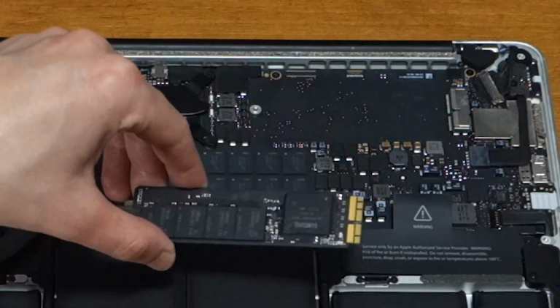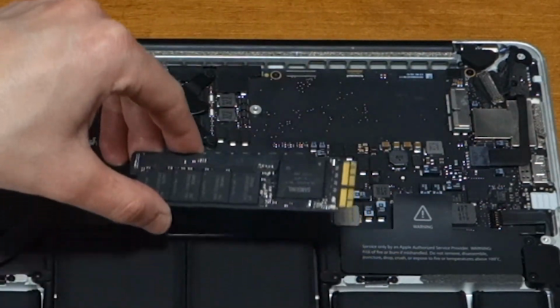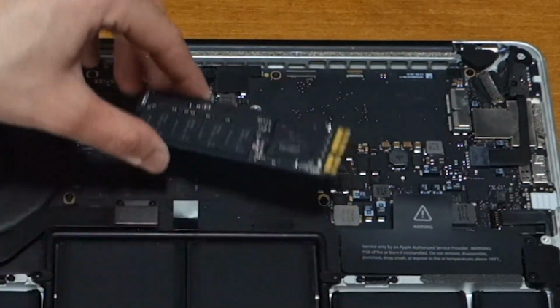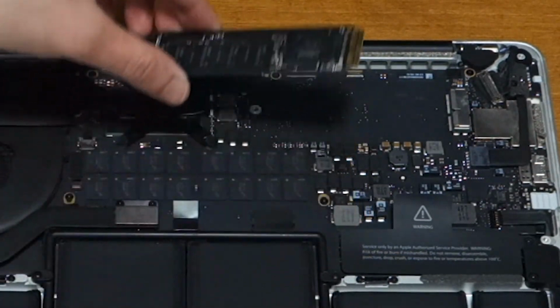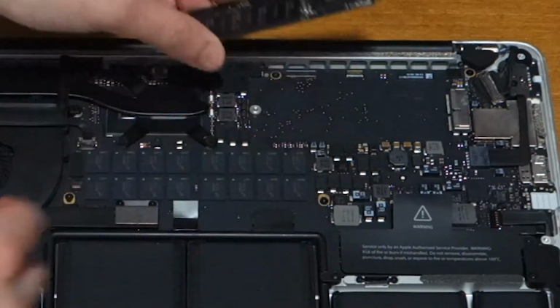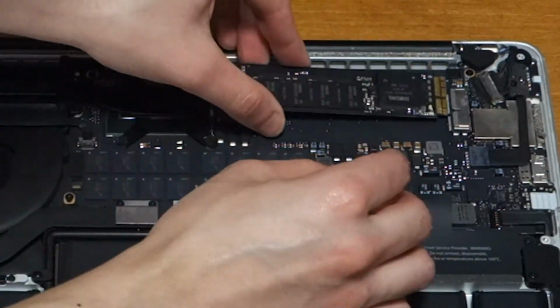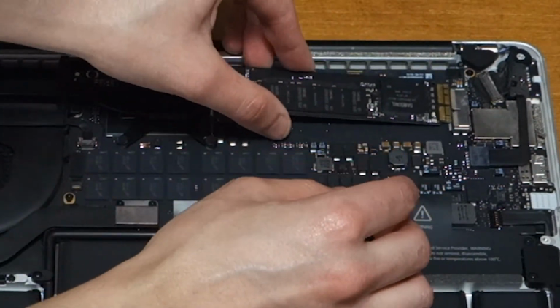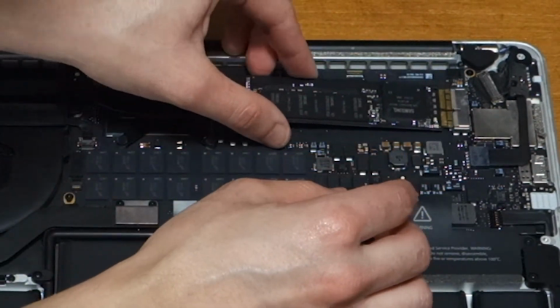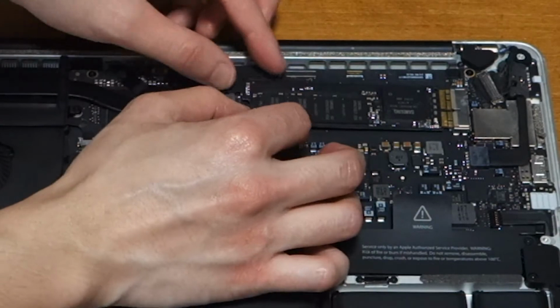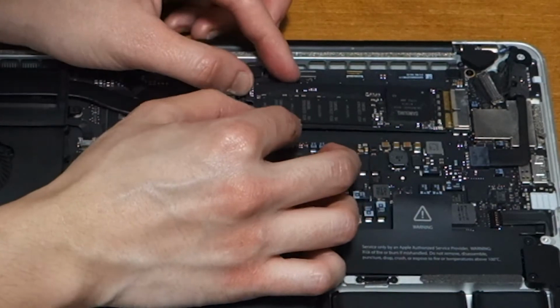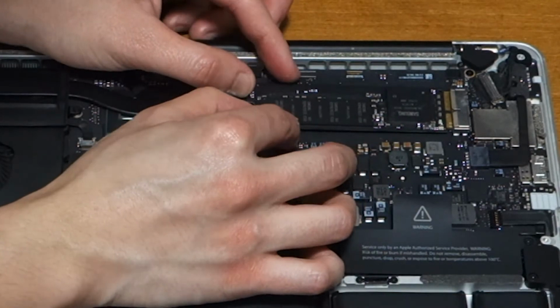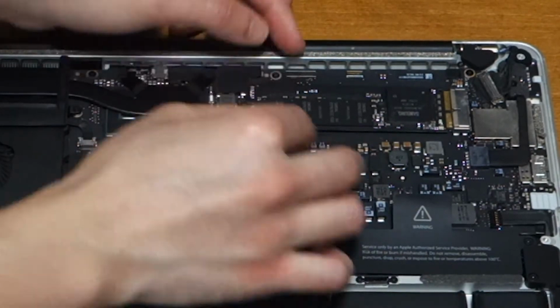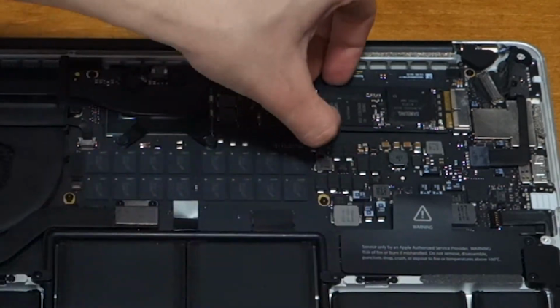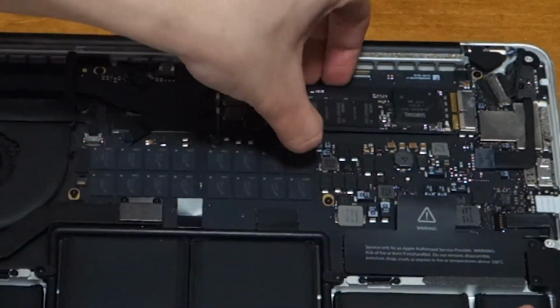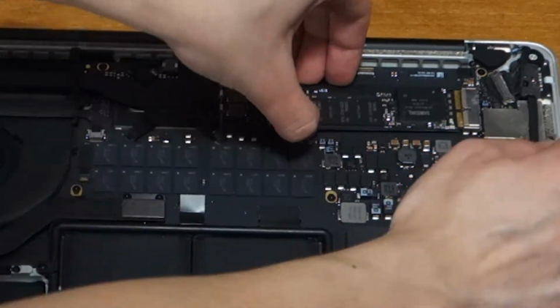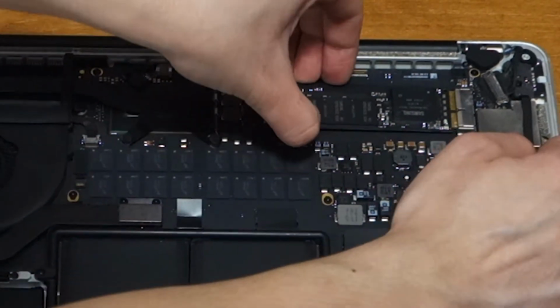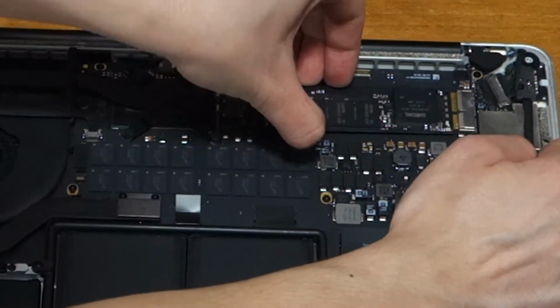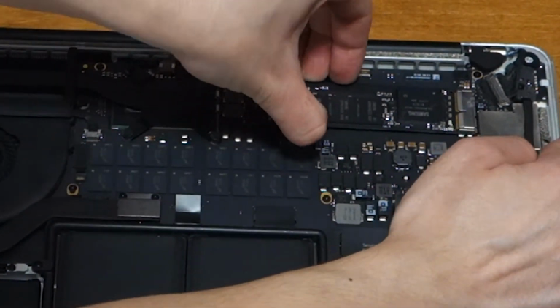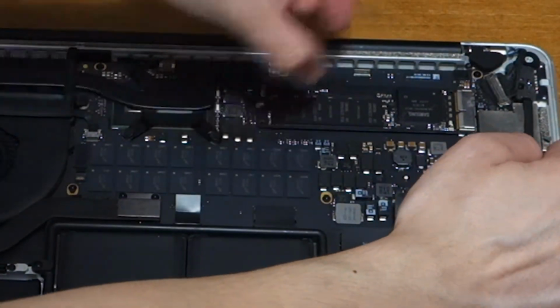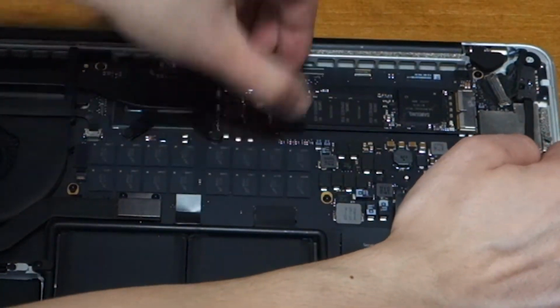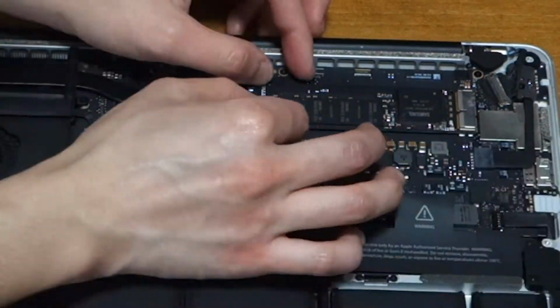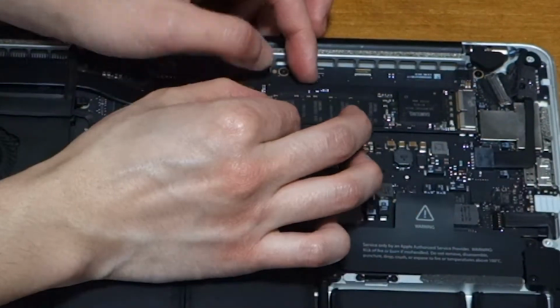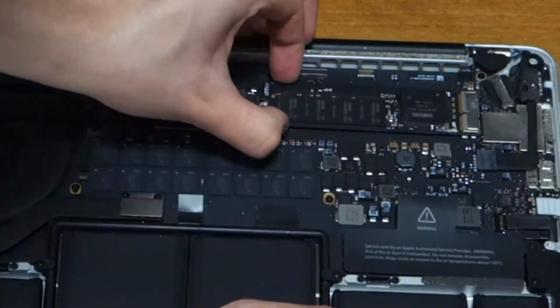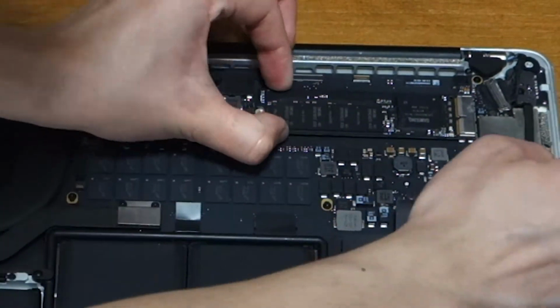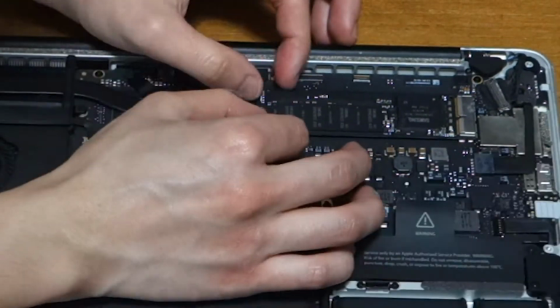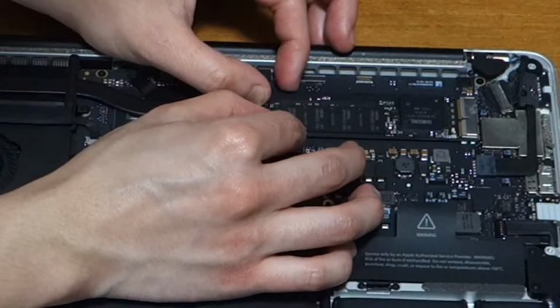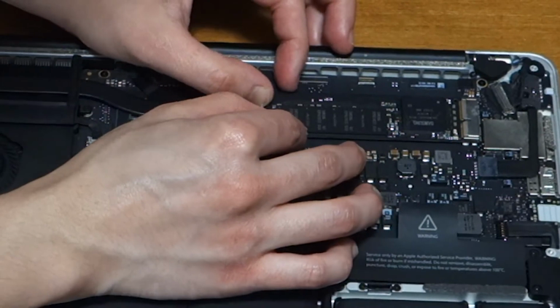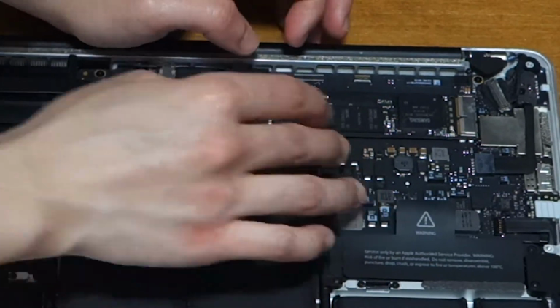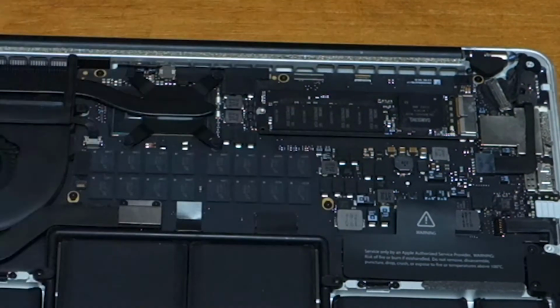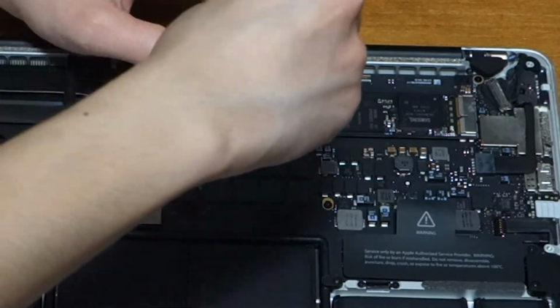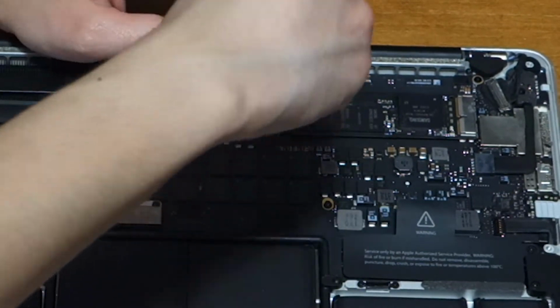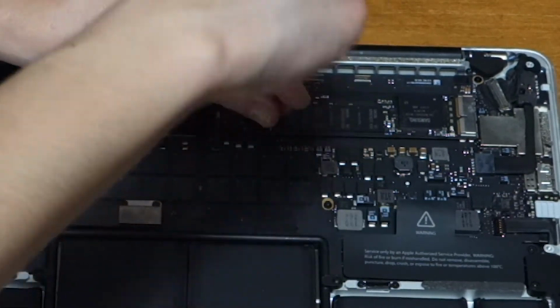Take your new one and slide it into place. Make sure it's in all the way, and then put the one screw back using the T5 Torx screwdriver.